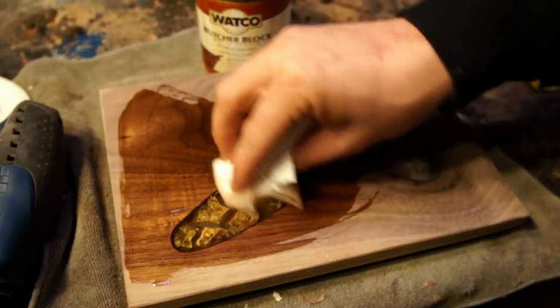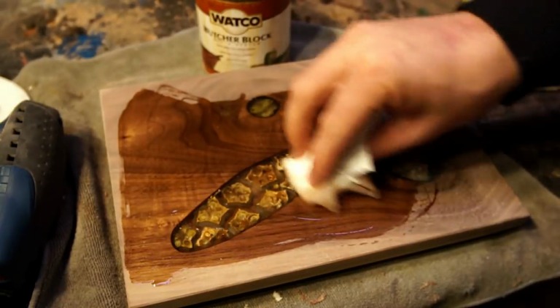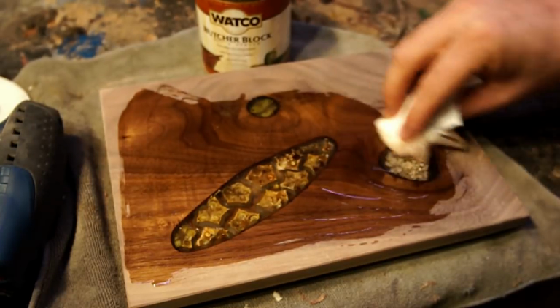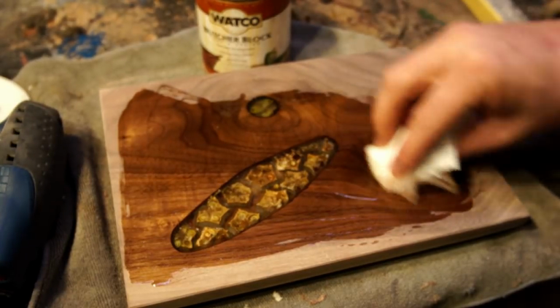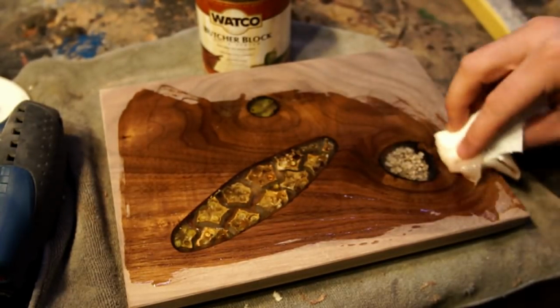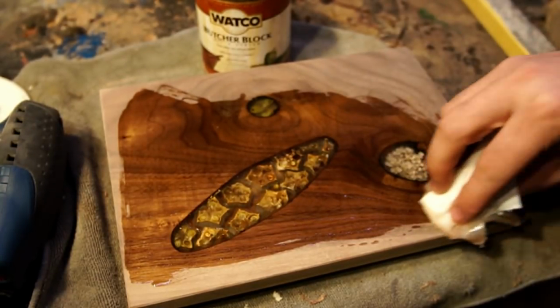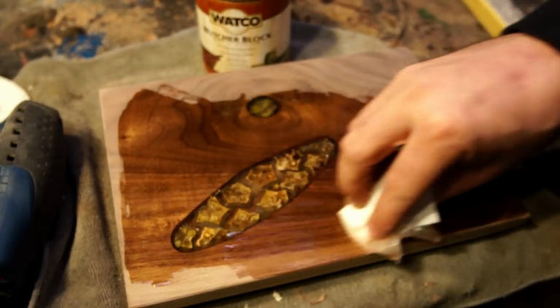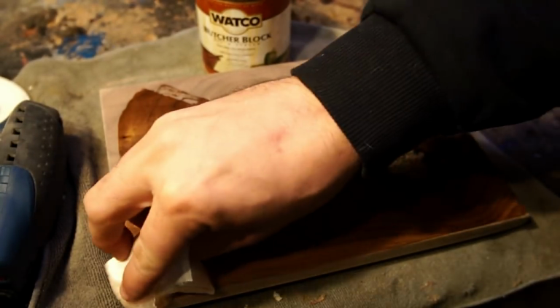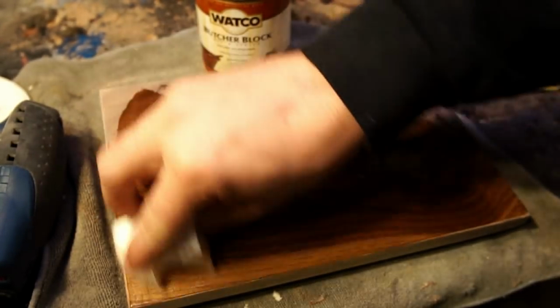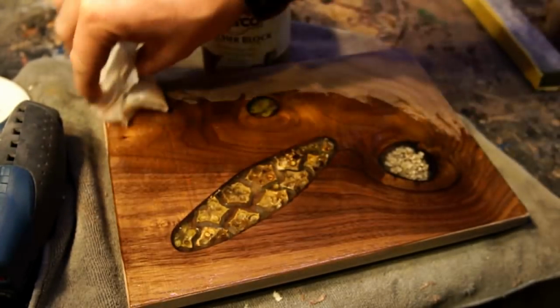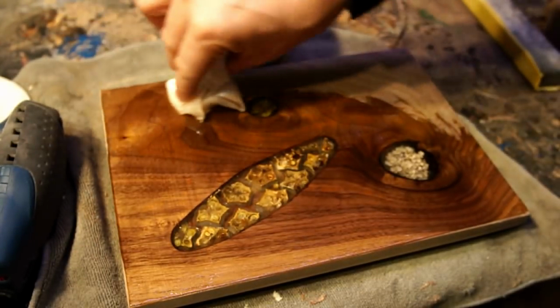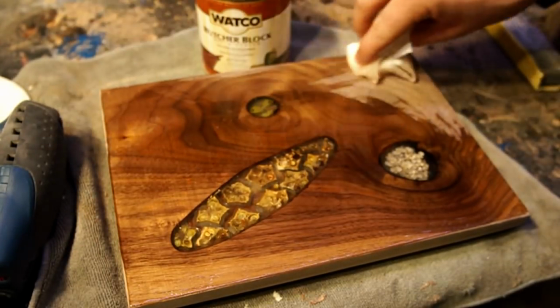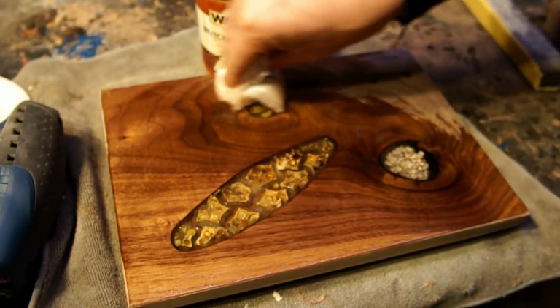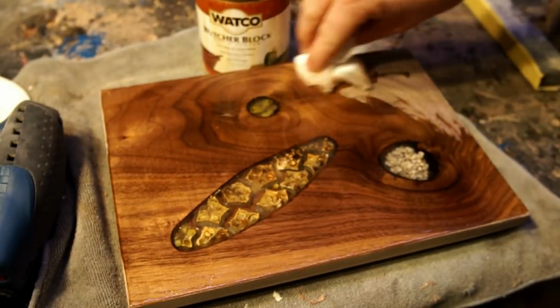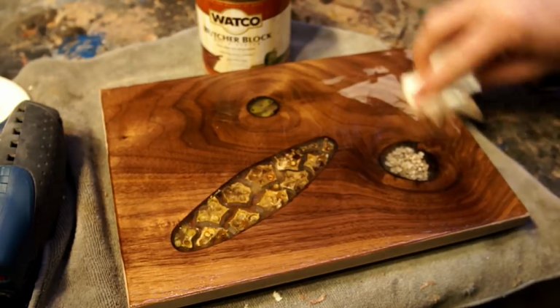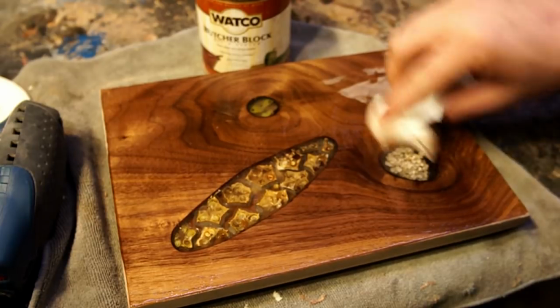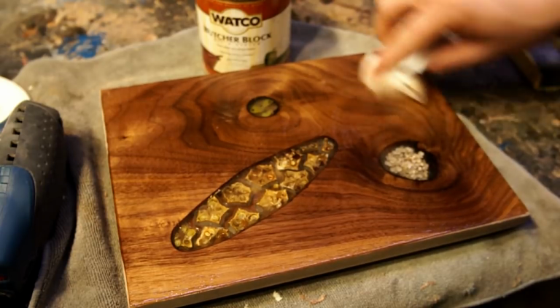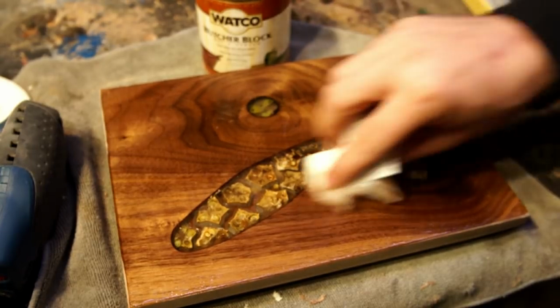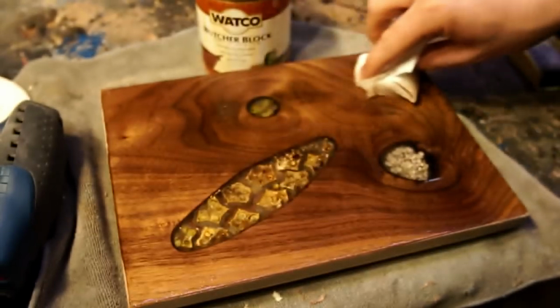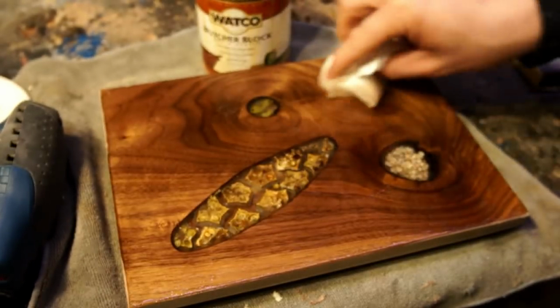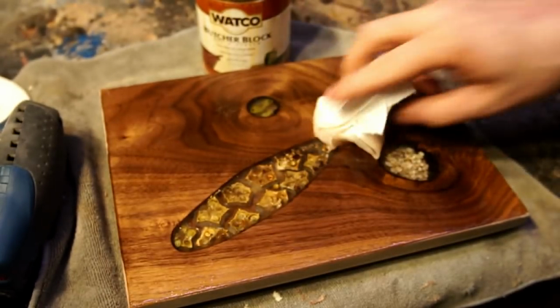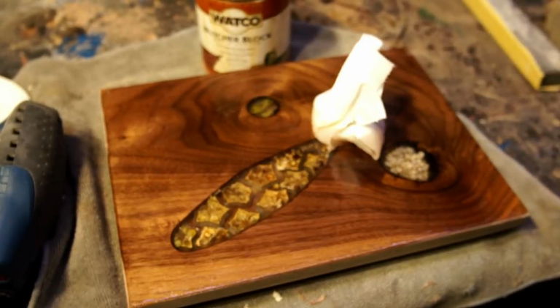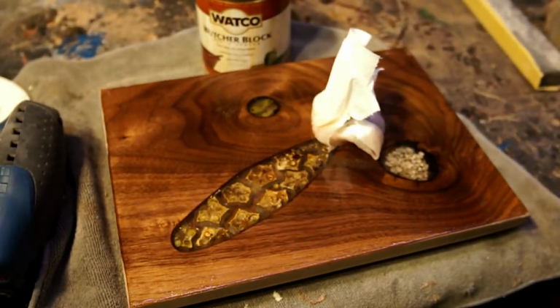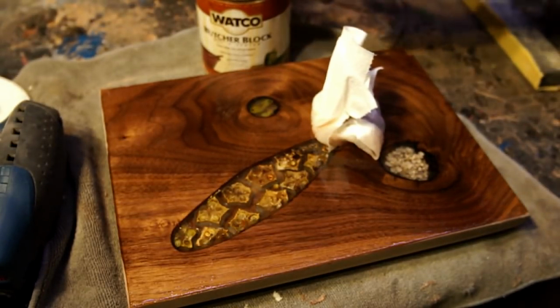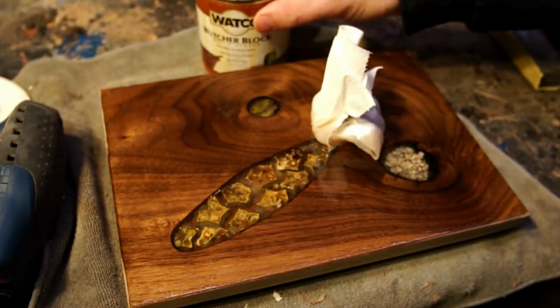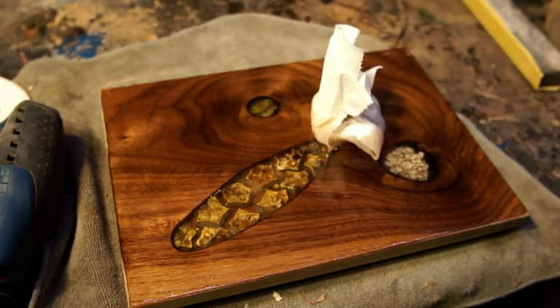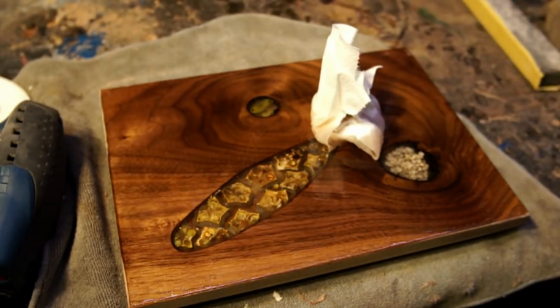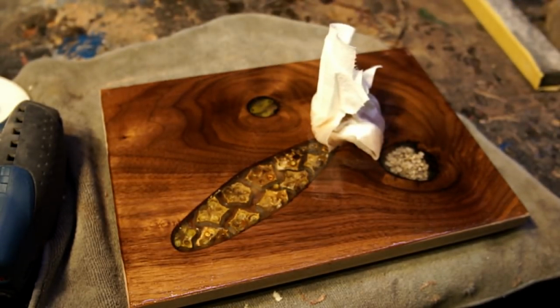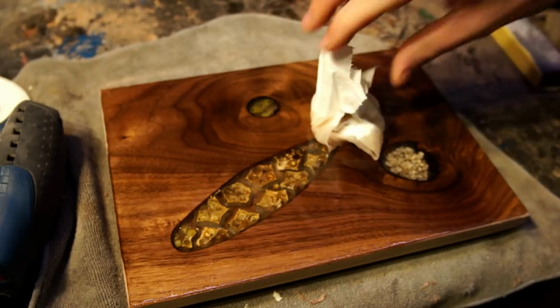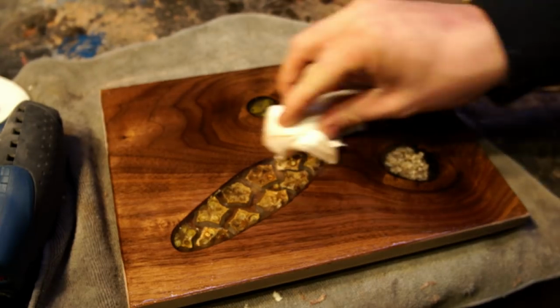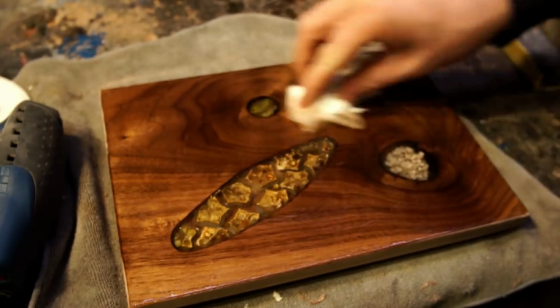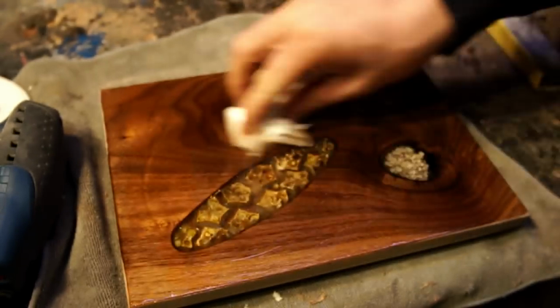Since I was designing this to be used as a cutting board, I'm using butcher block oil on it. It gave it a really nice finish. I did a couple of different coats — you let it sit and wipe it off in between. It's a really easy, pretty foolproof finish to use.